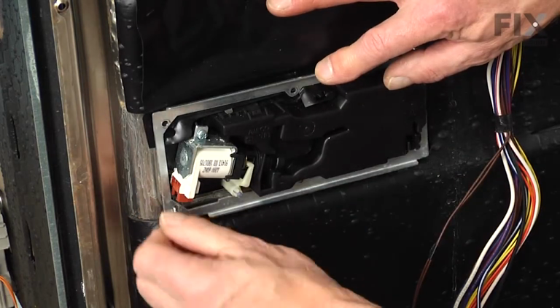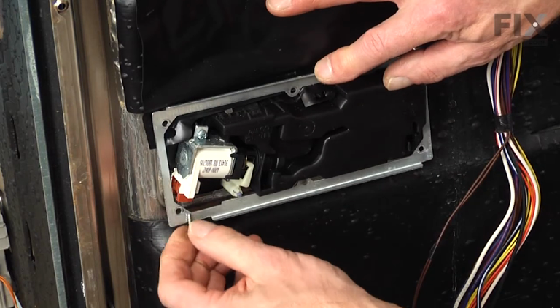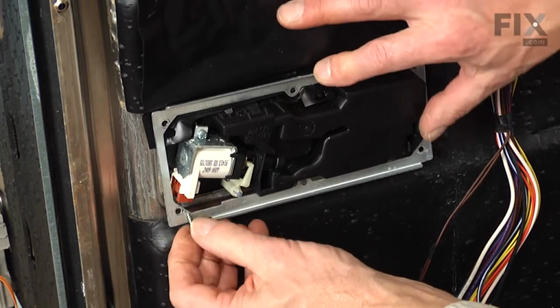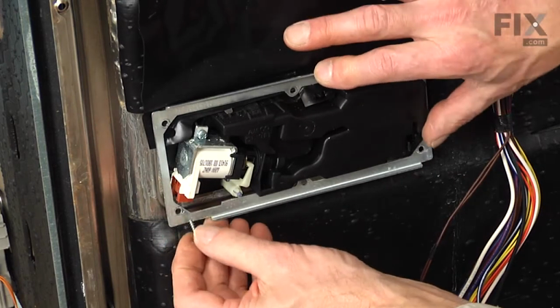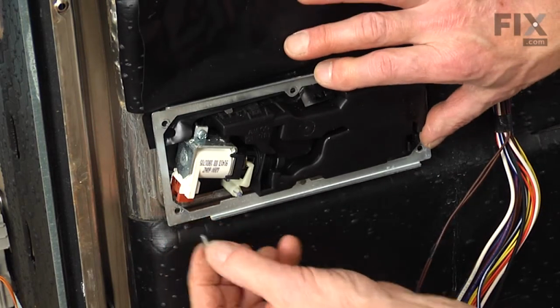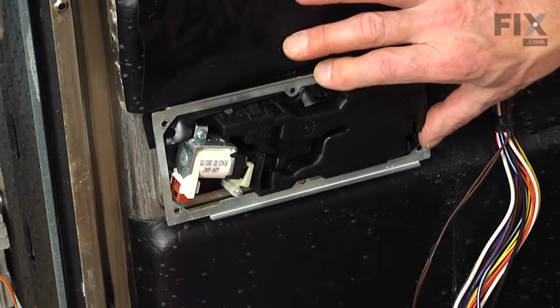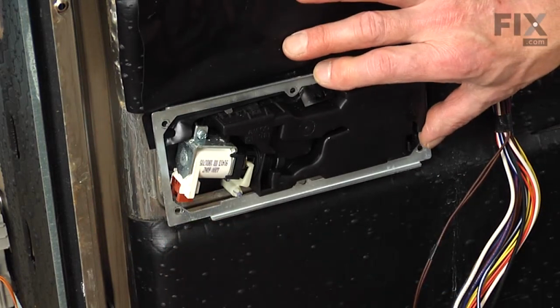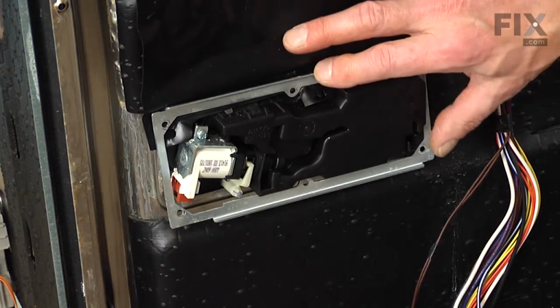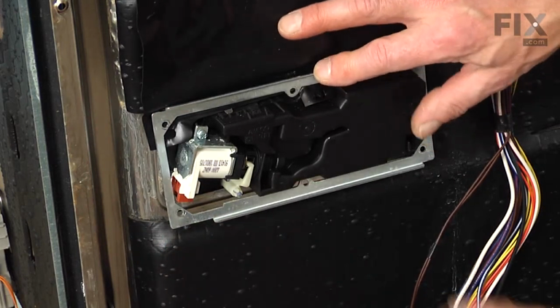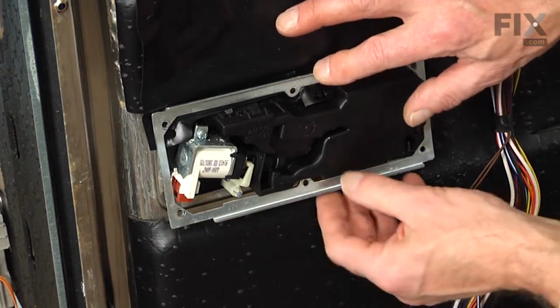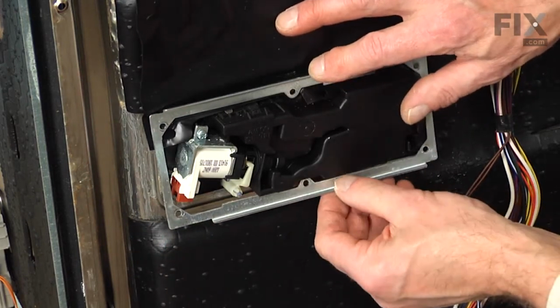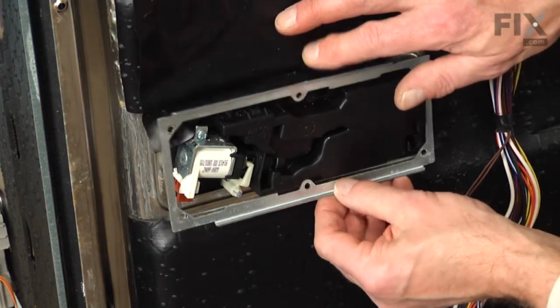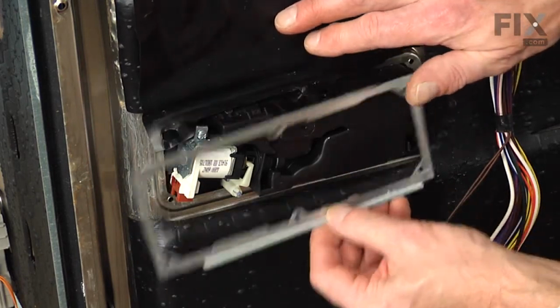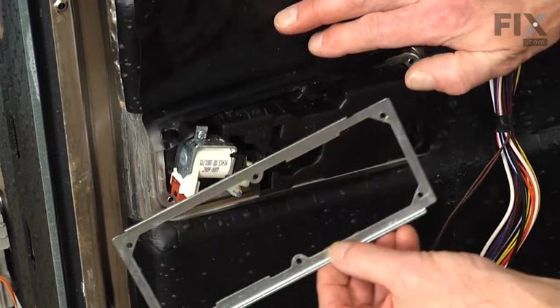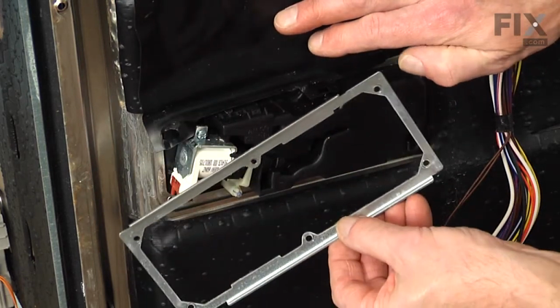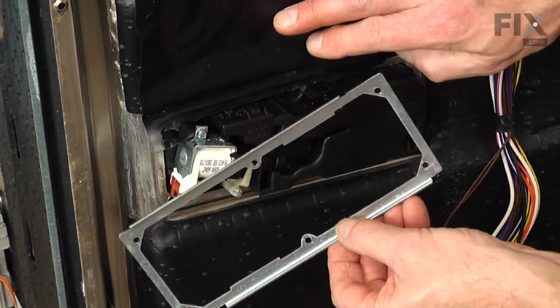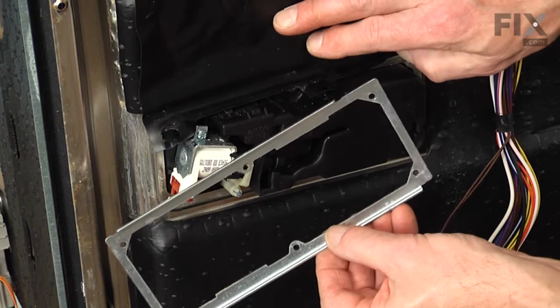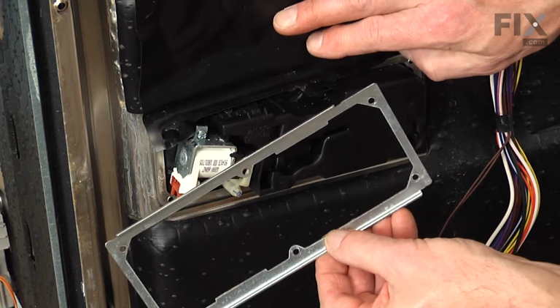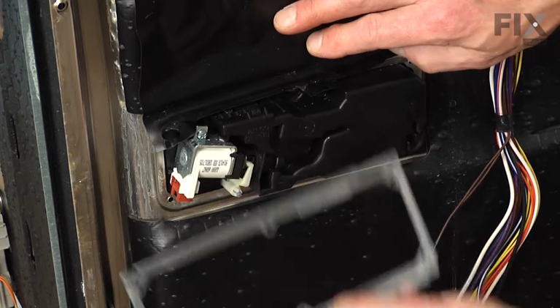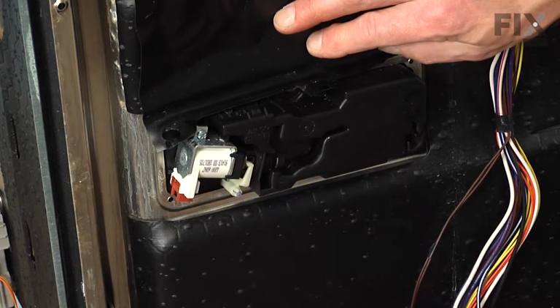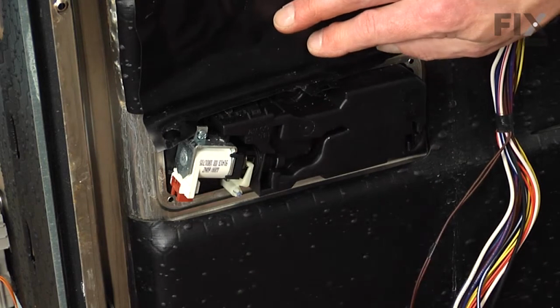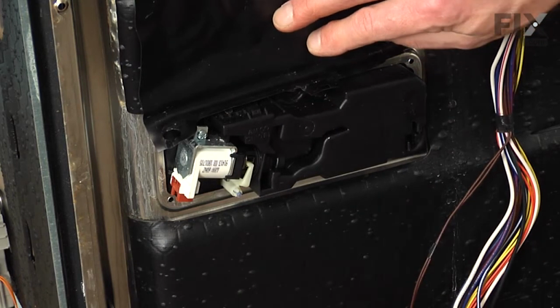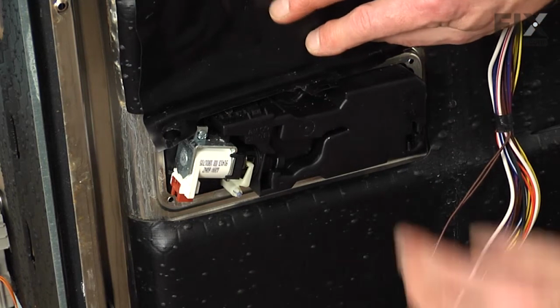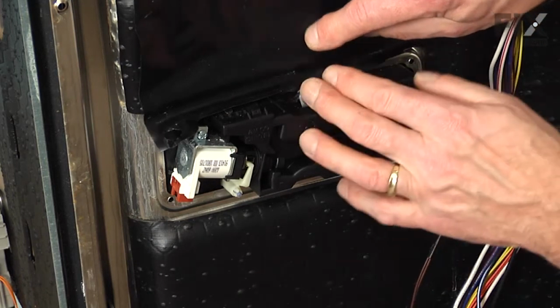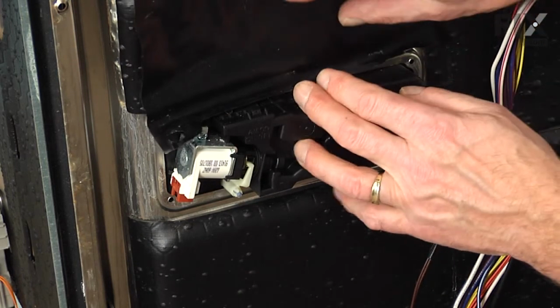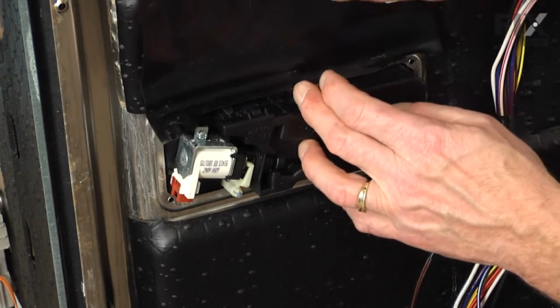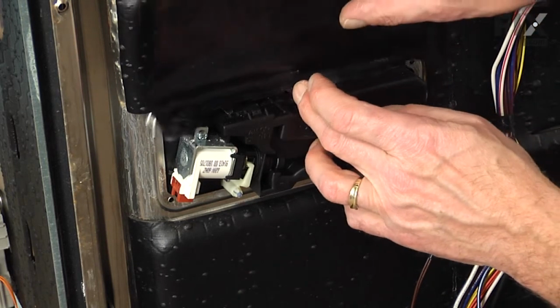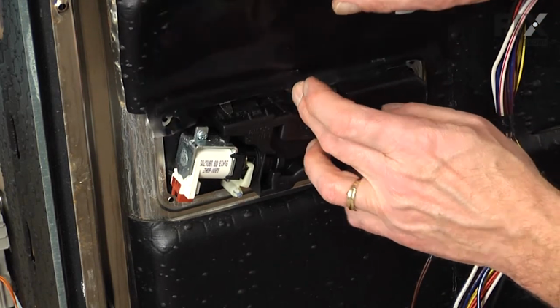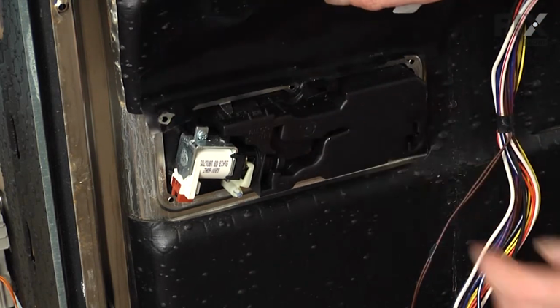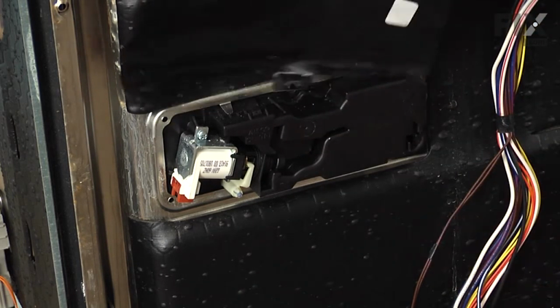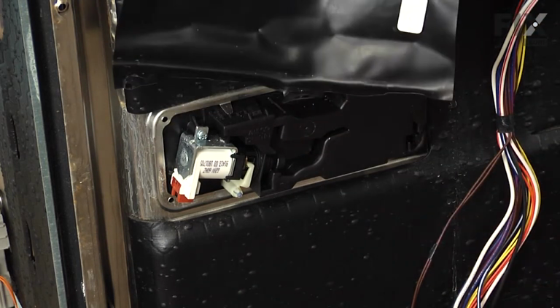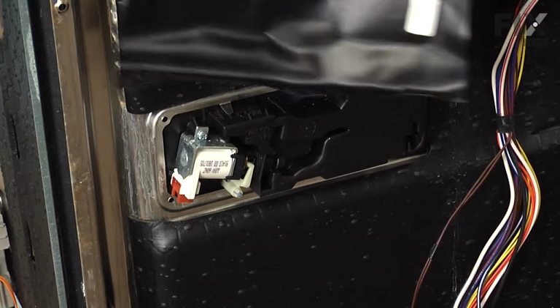Once we've removed all of the screws, we can then lift that mounting bracket off and remove the protective cover.